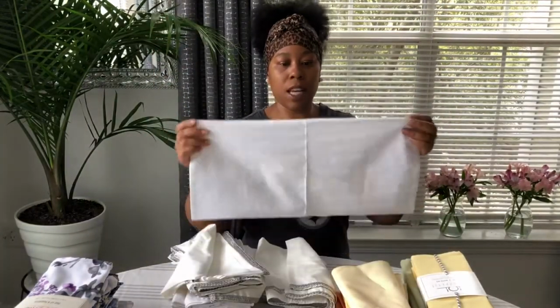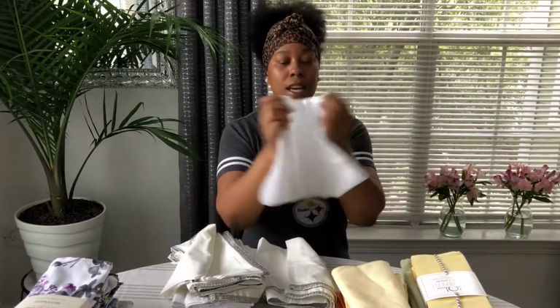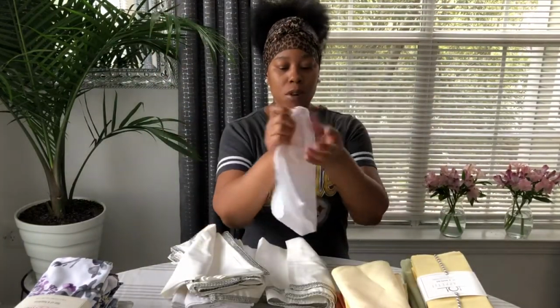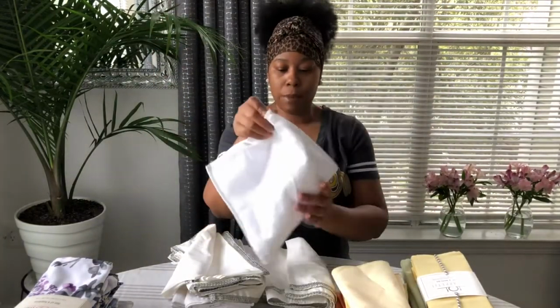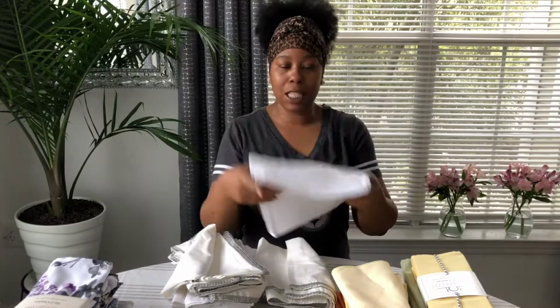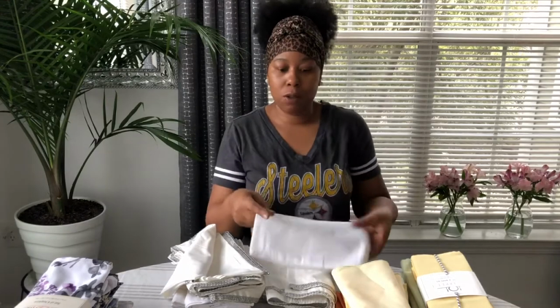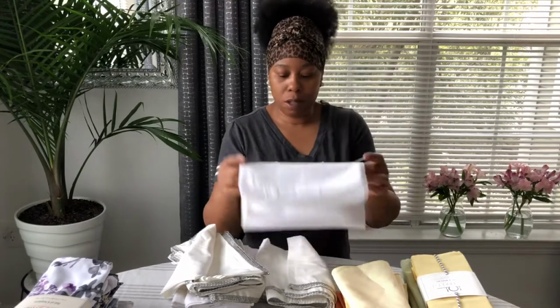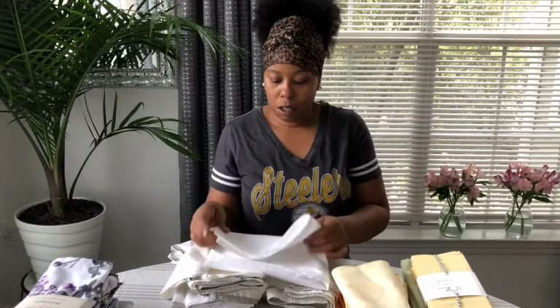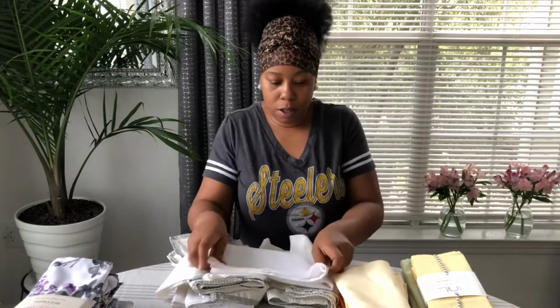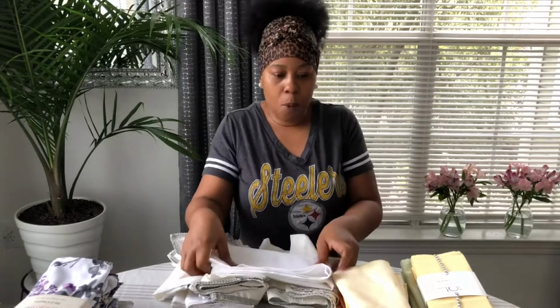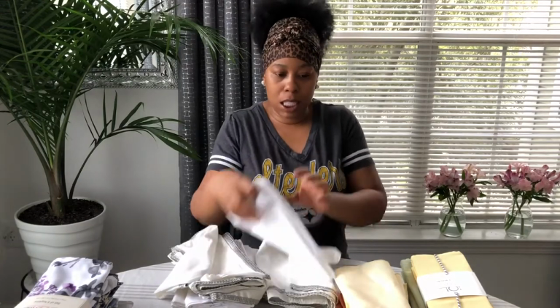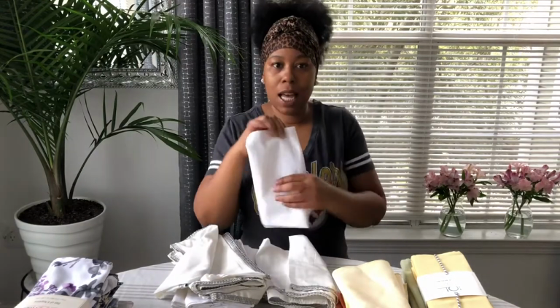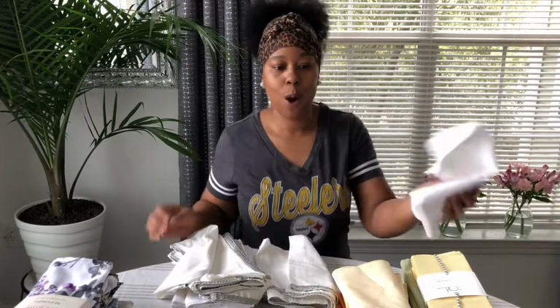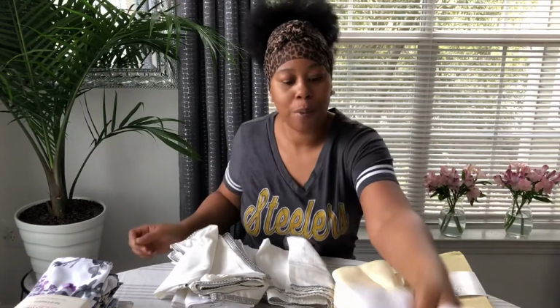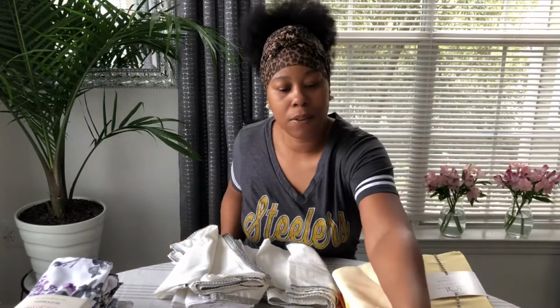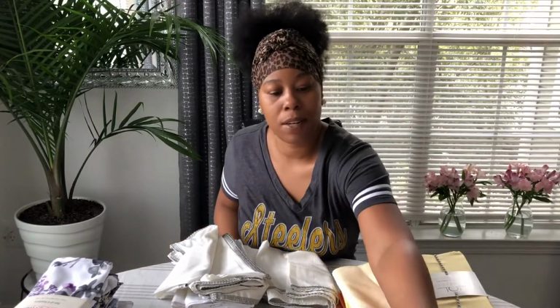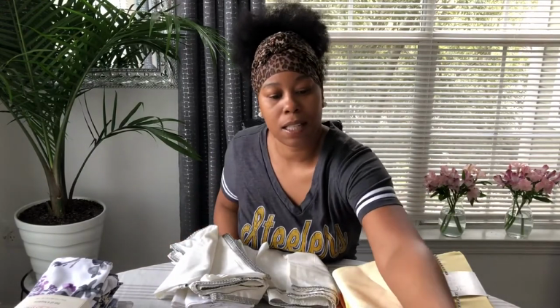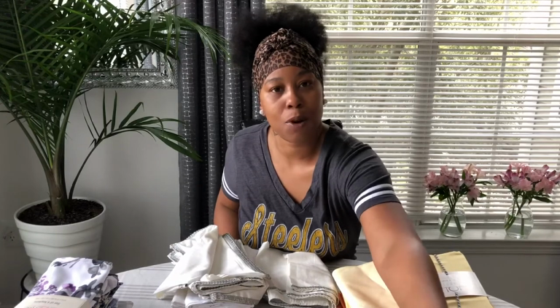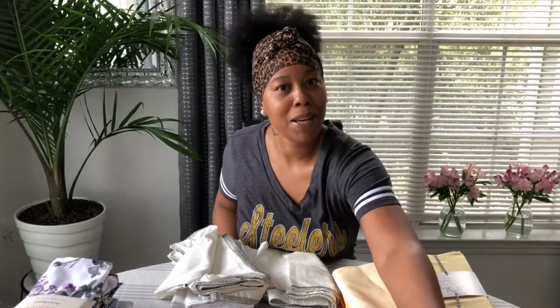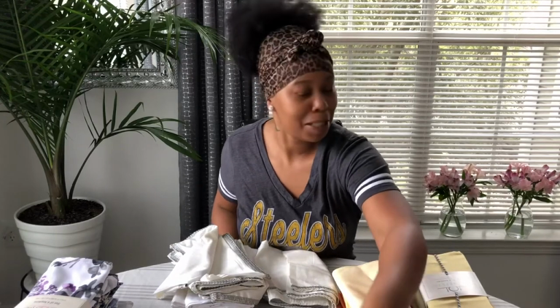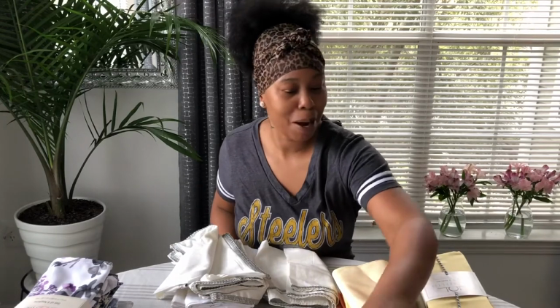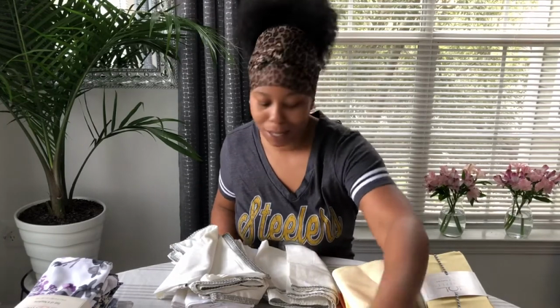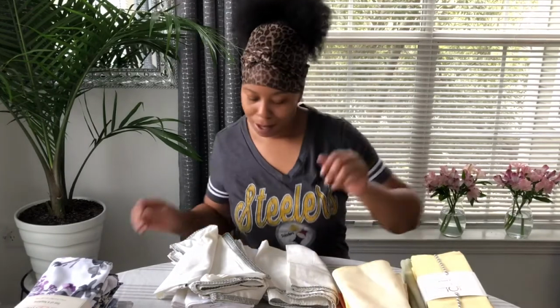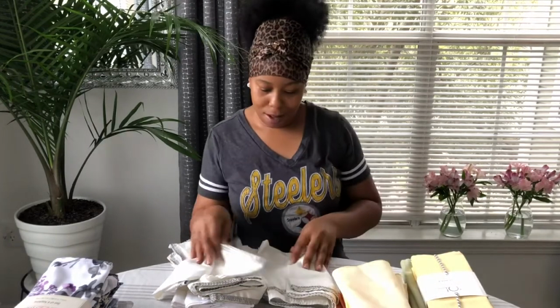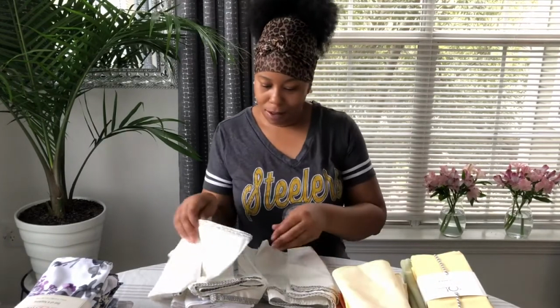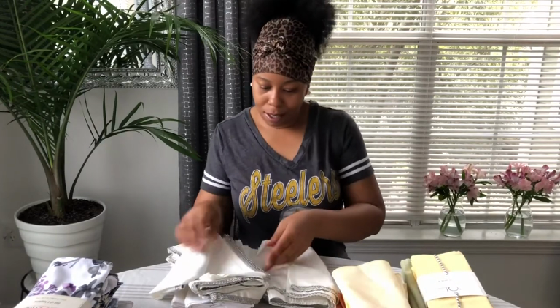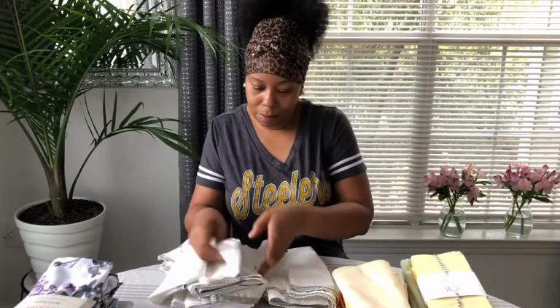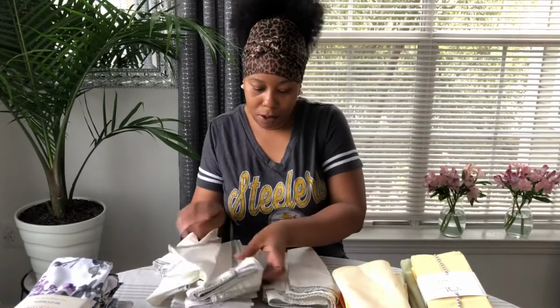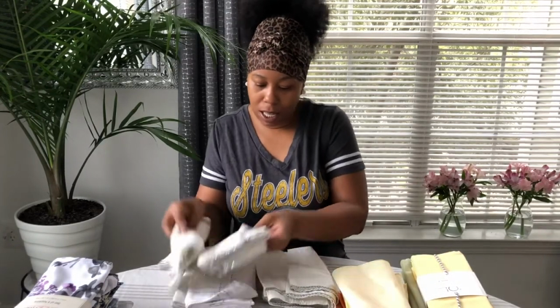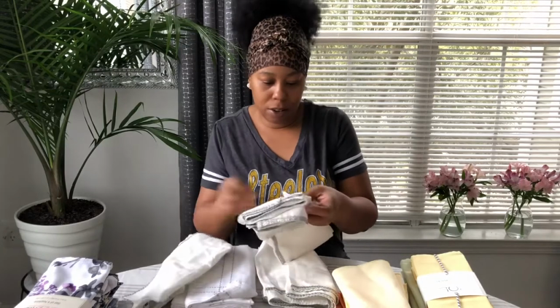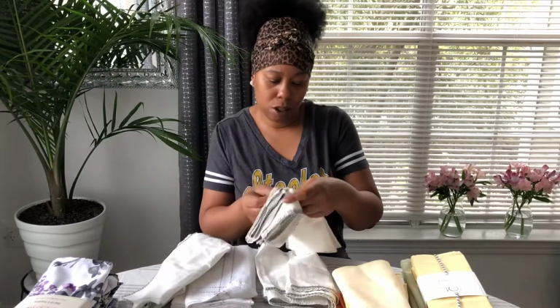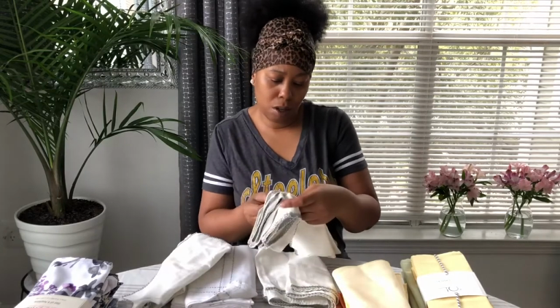If you are new to my channel and it's your first time watching — welcome! And if you have not hit the subscribe button, please hit the subscribe button. Okay, let me see — this one has the care instructions on it.